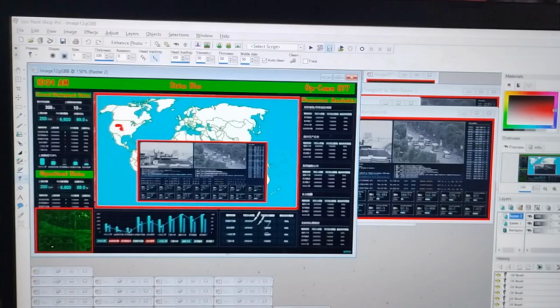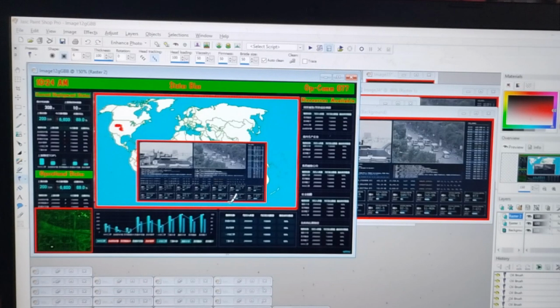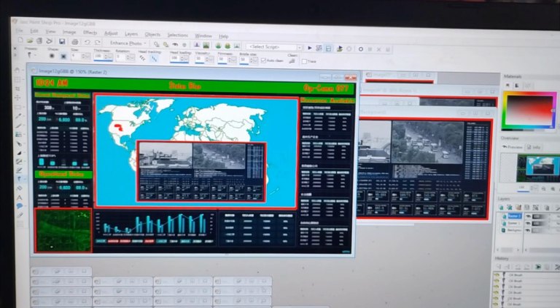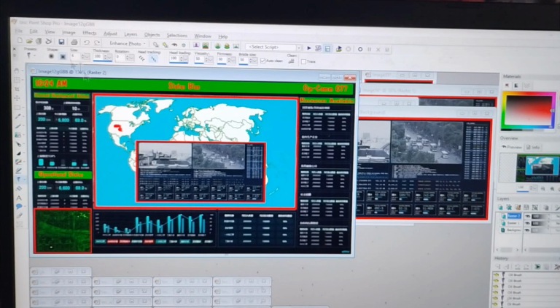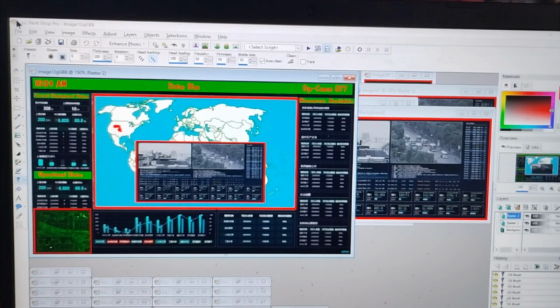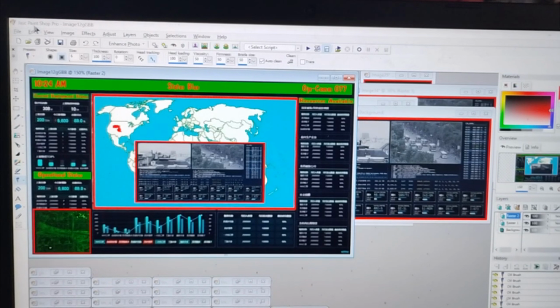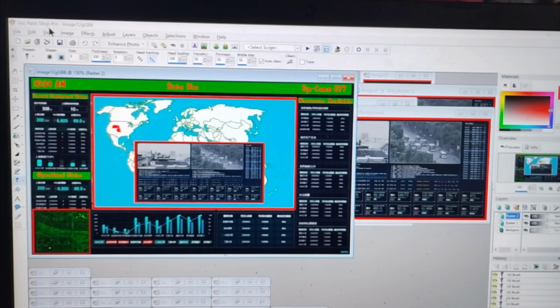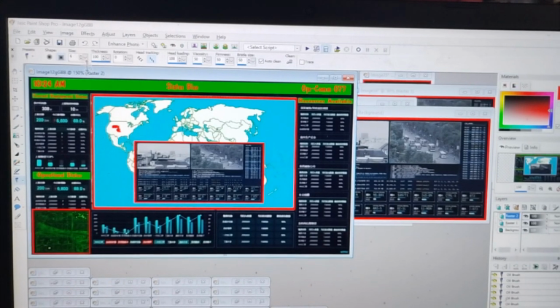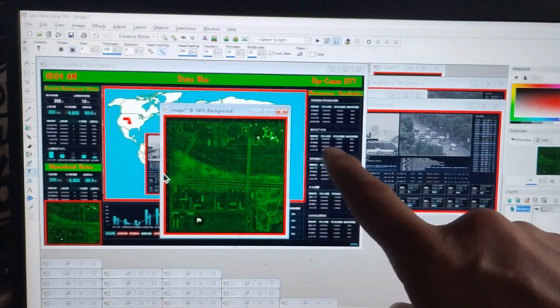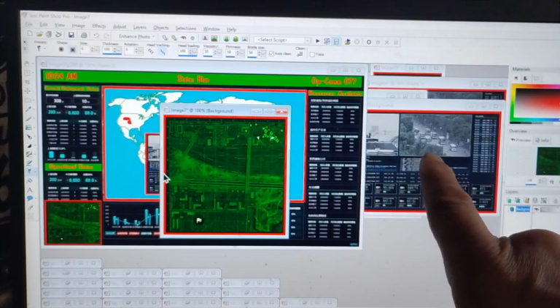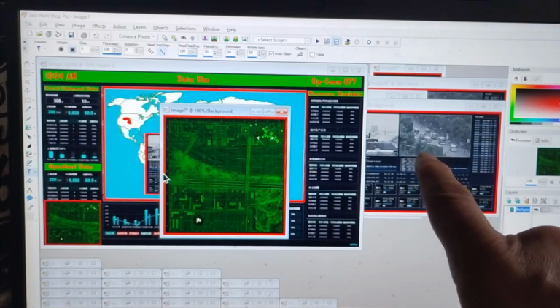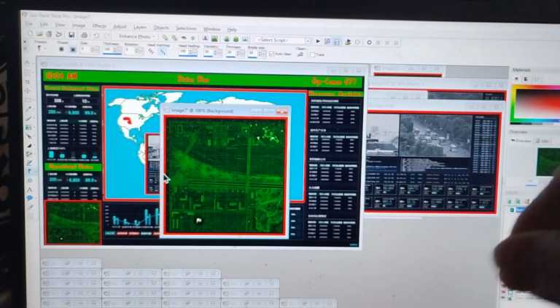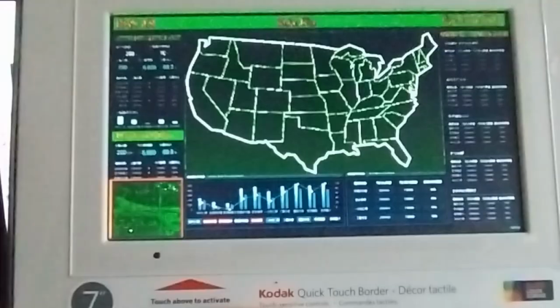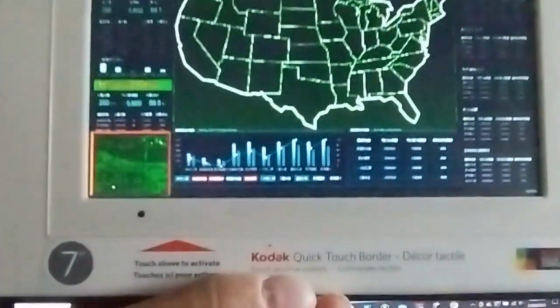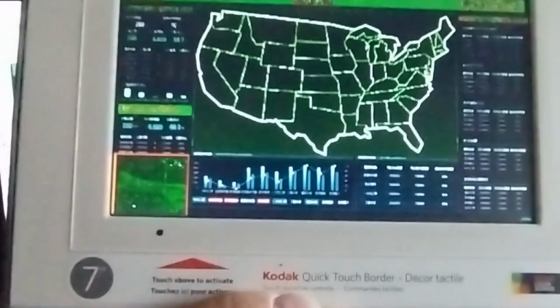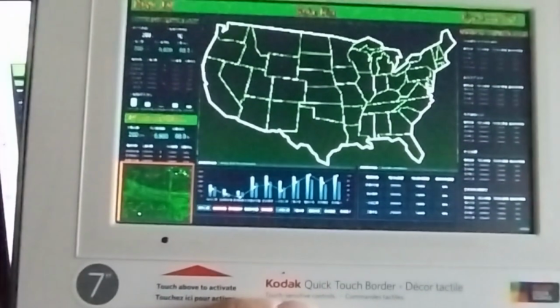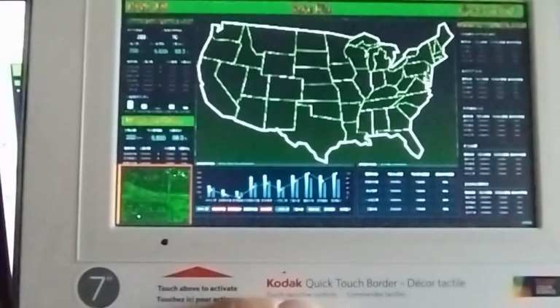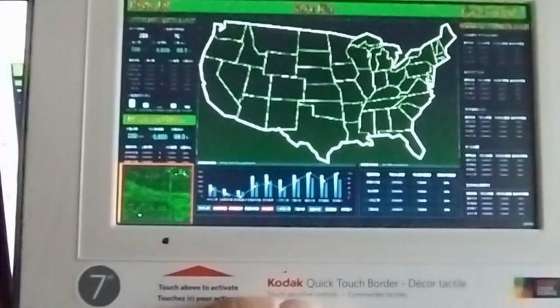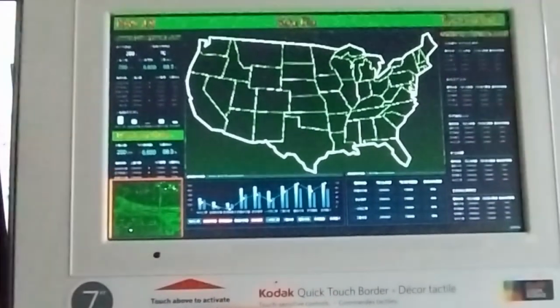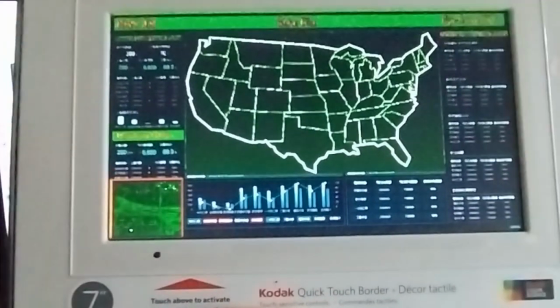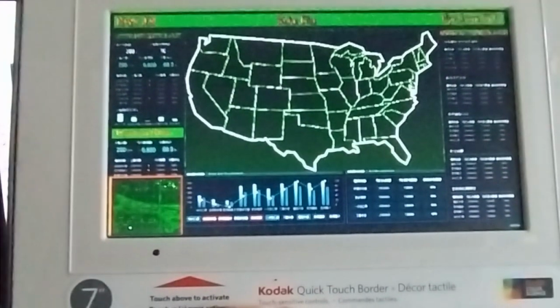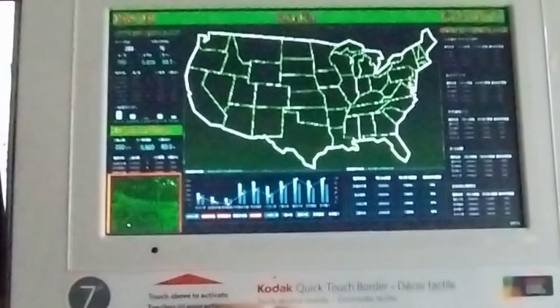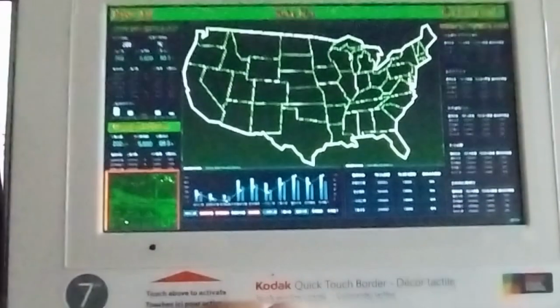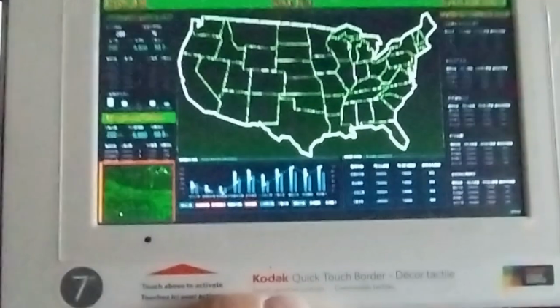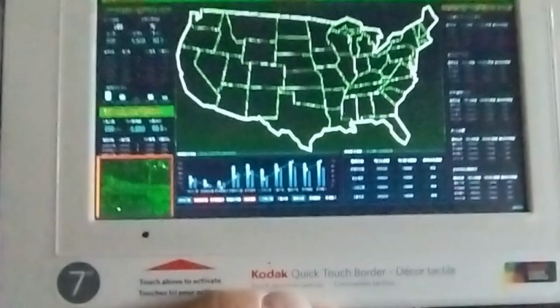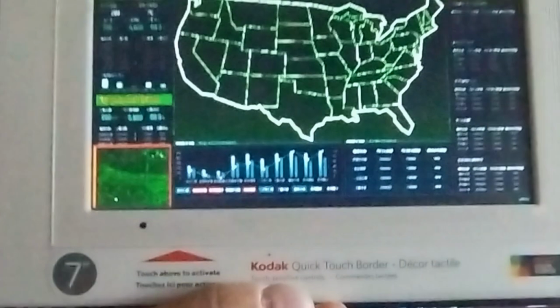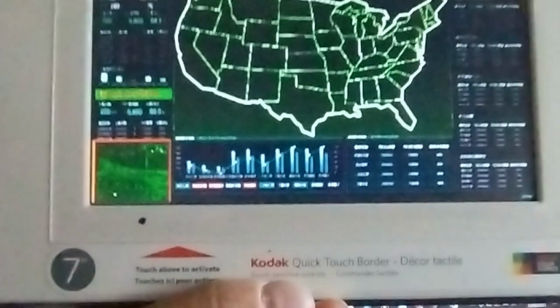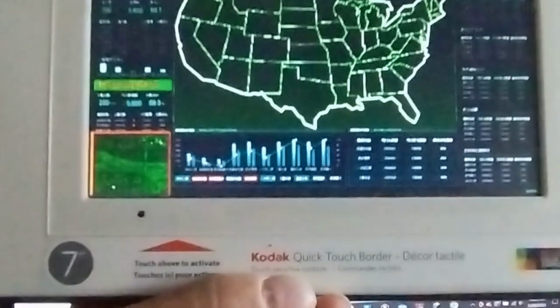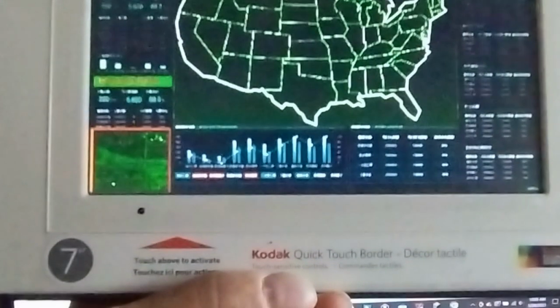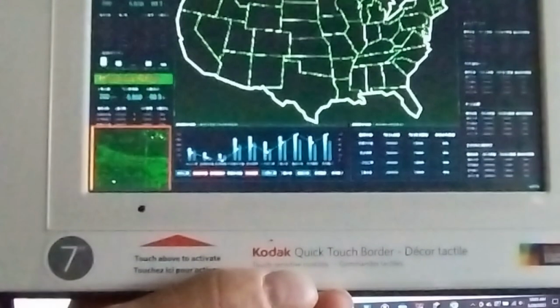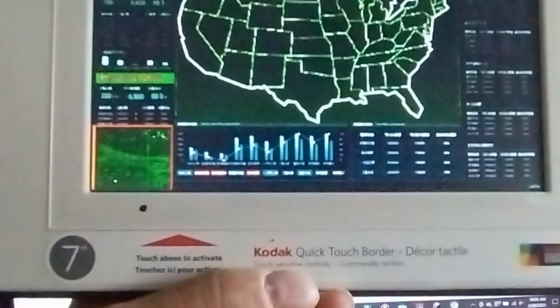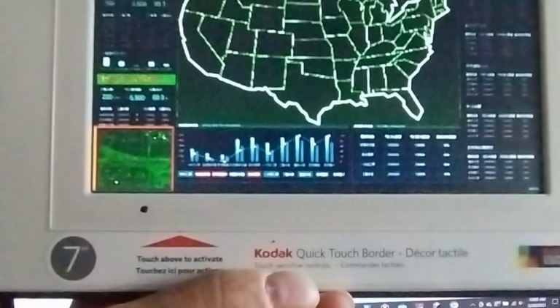I made some screens that I'll upload into the photo frame, and I created several to upload into the photo frame that way I could change them when I wanted to. This photo frame is kind of interesting.